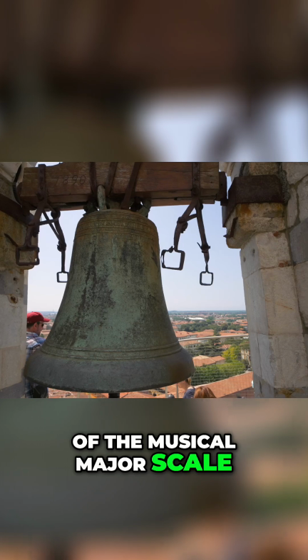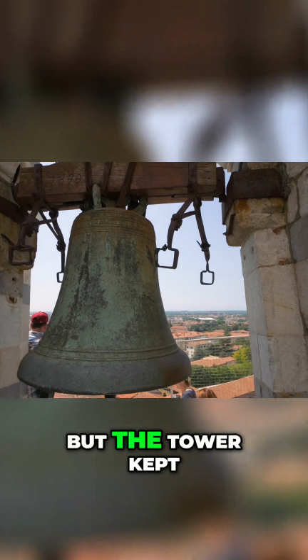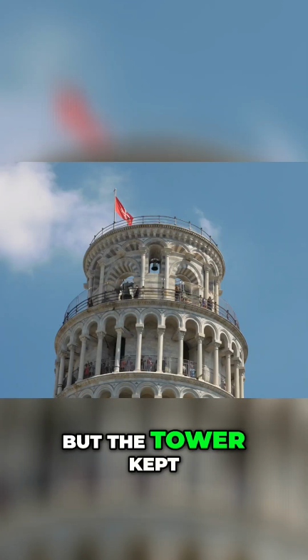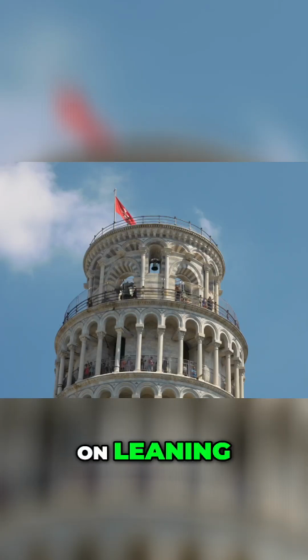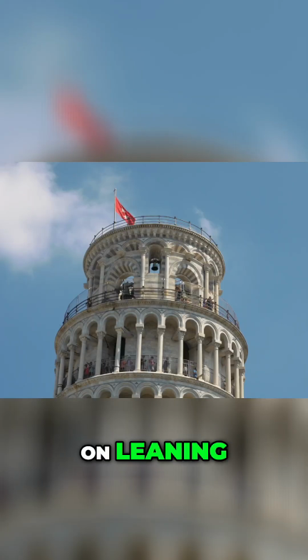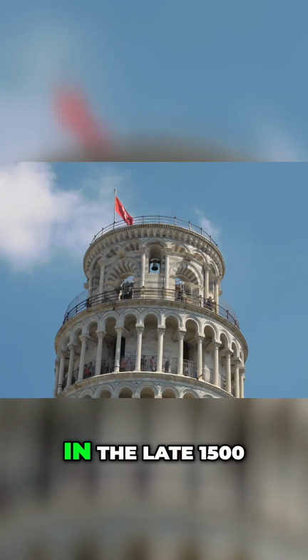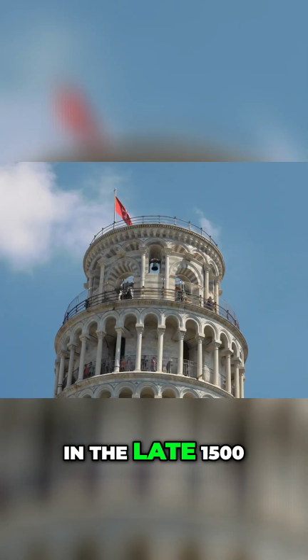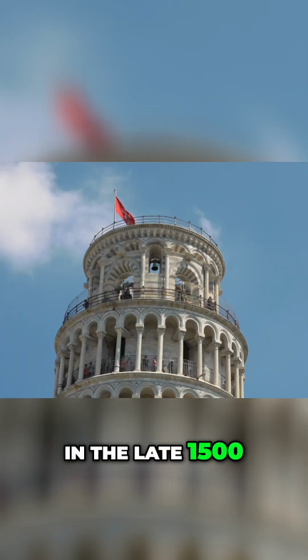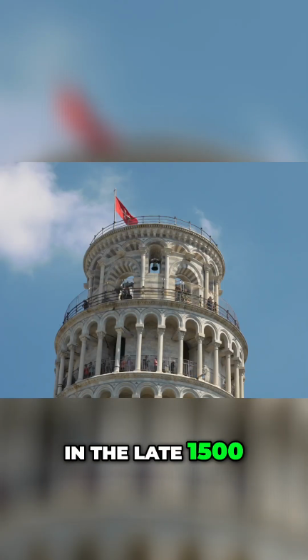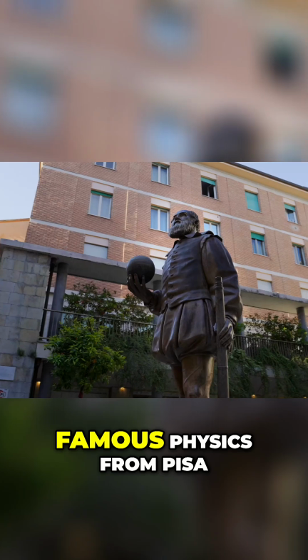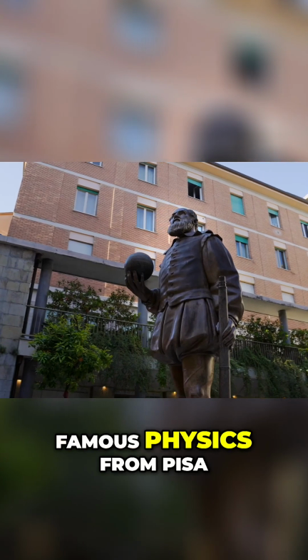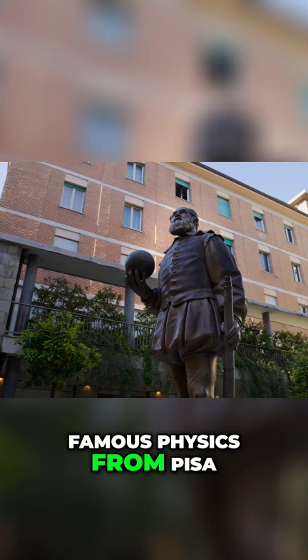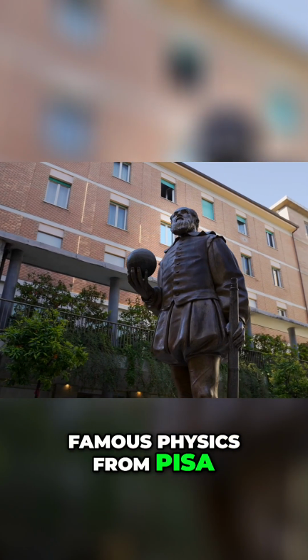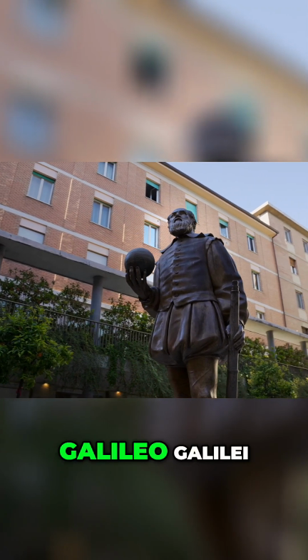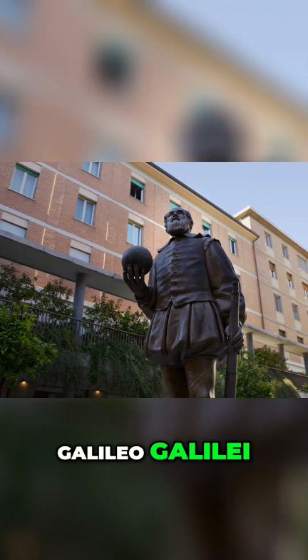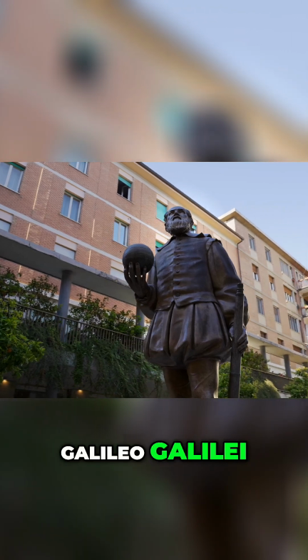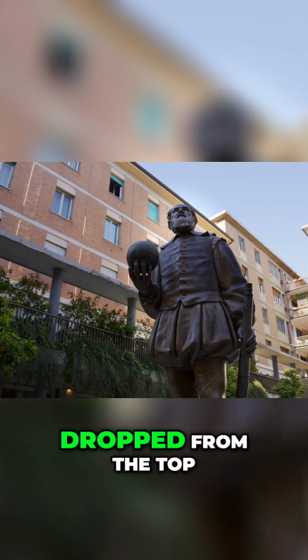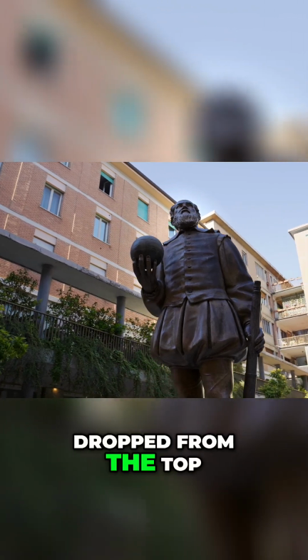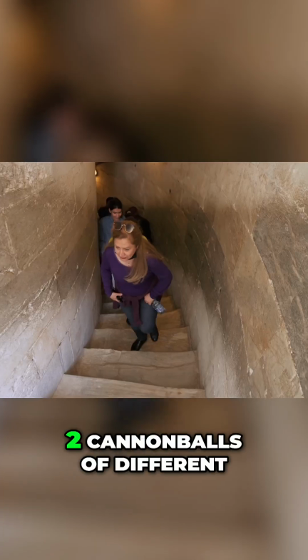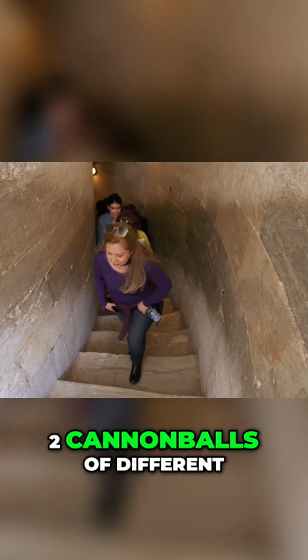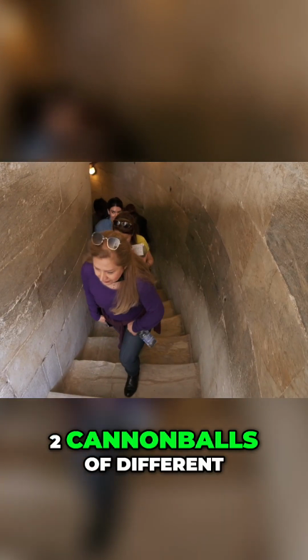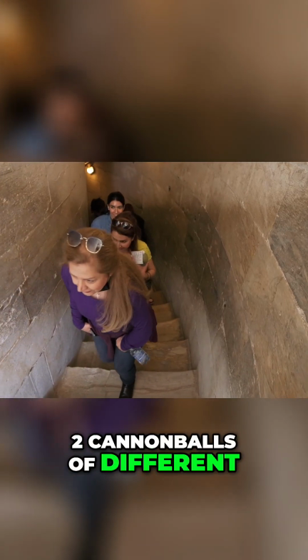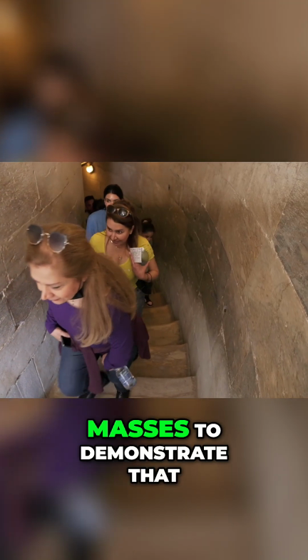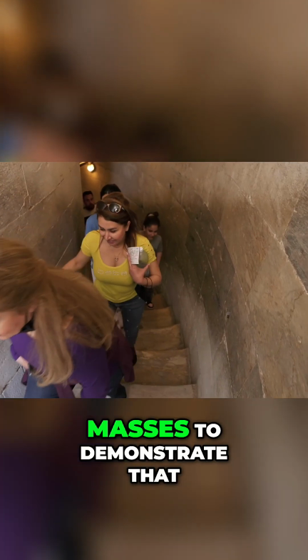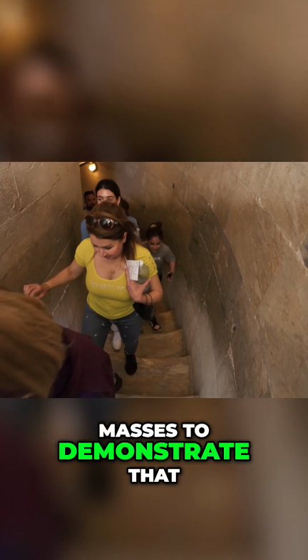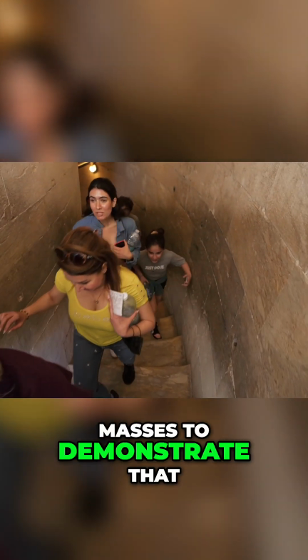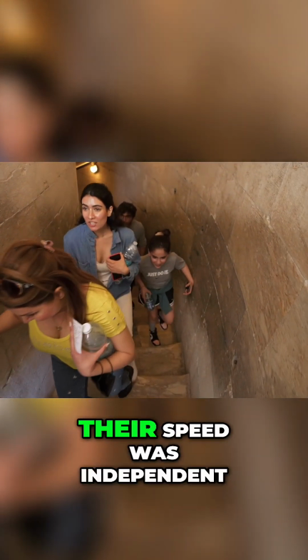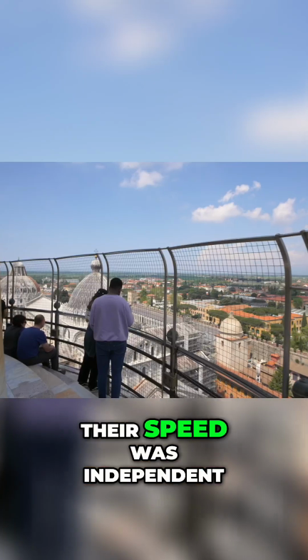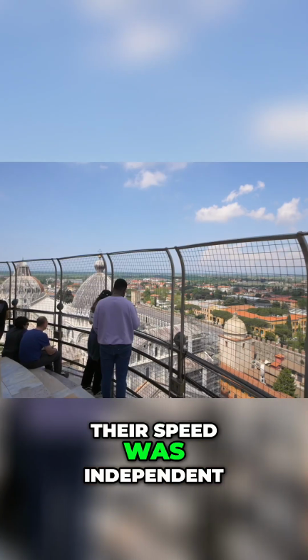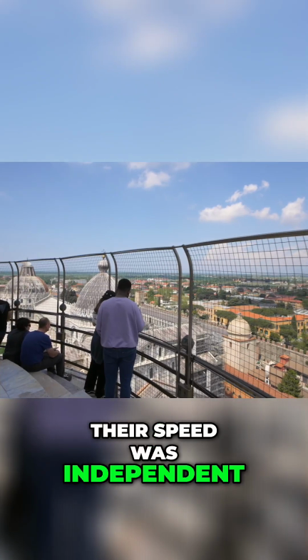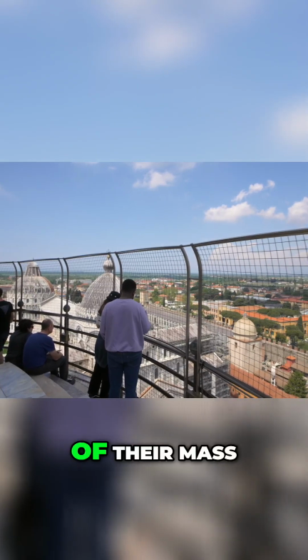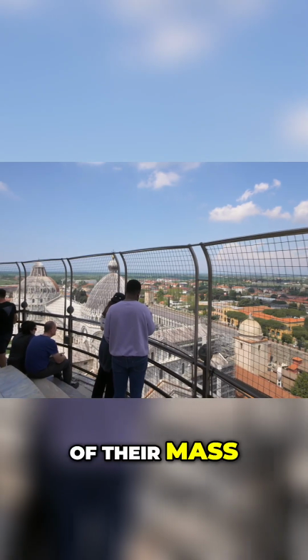But the tower kept on leaning. In the late 1500s, famous physicist from Pisa Galileo Galilei dropped from the top two cannon balls of different masses to demonstrate that their speed was independent of their mass.